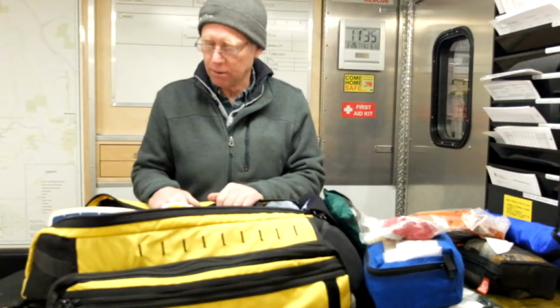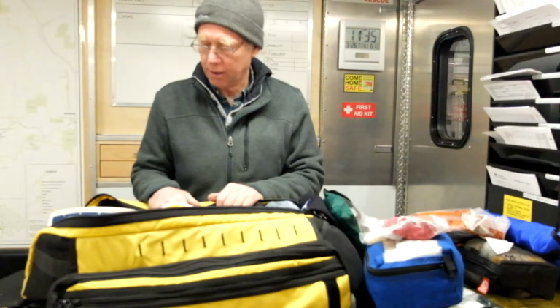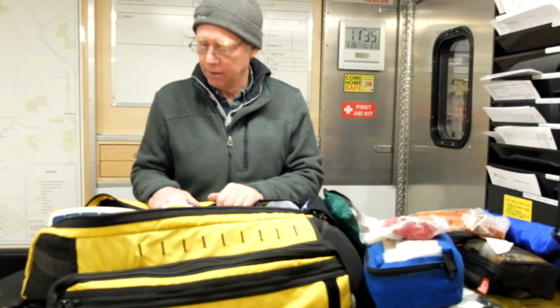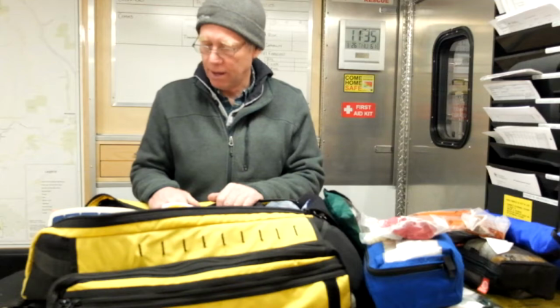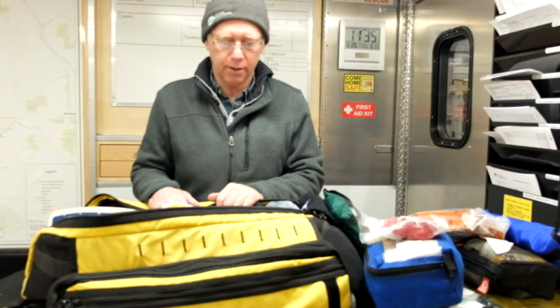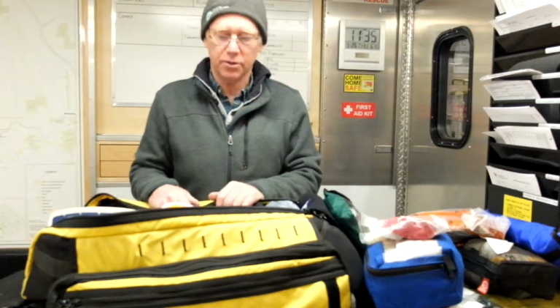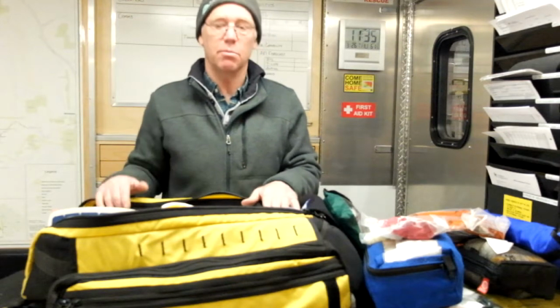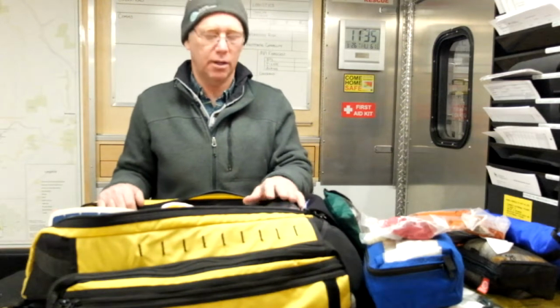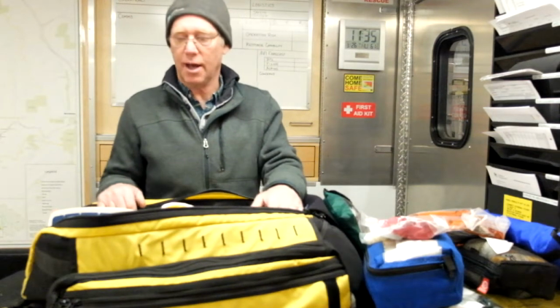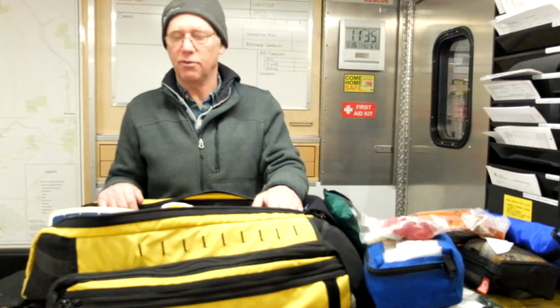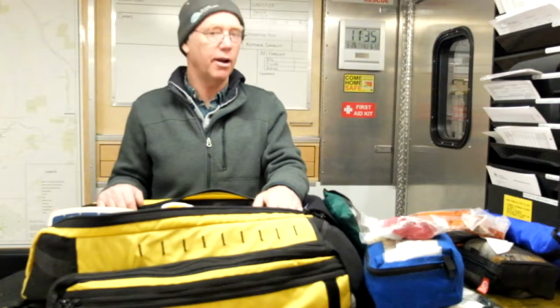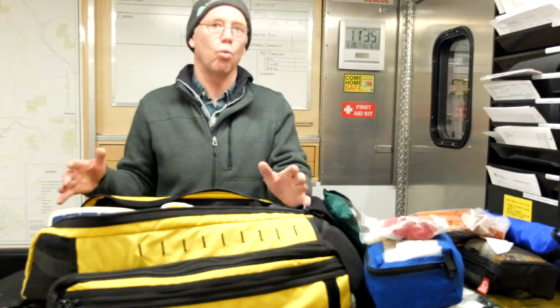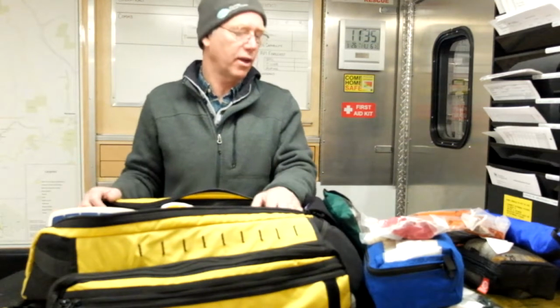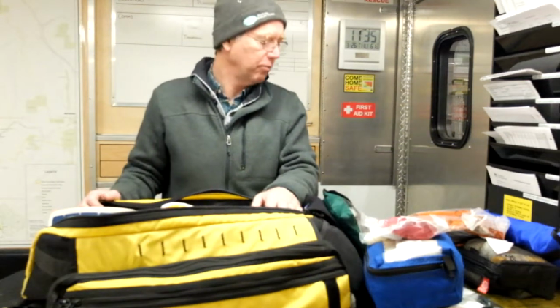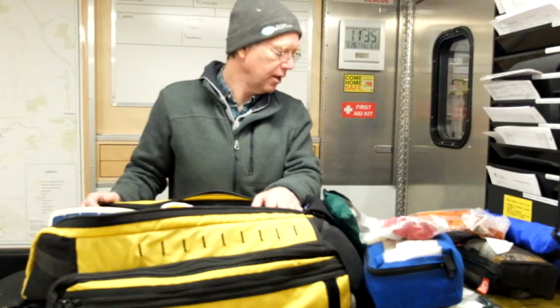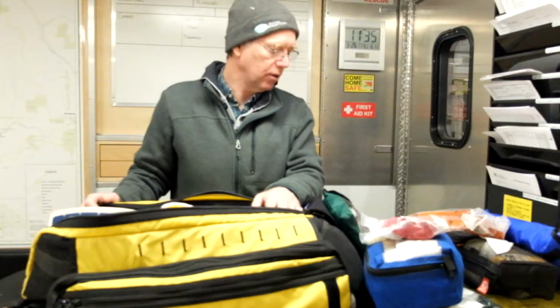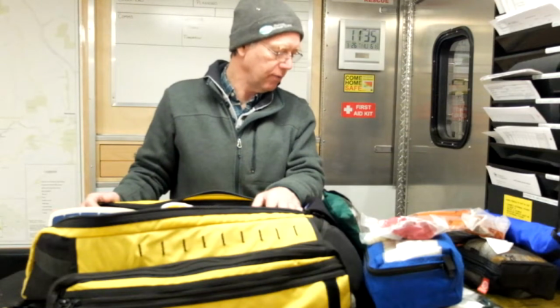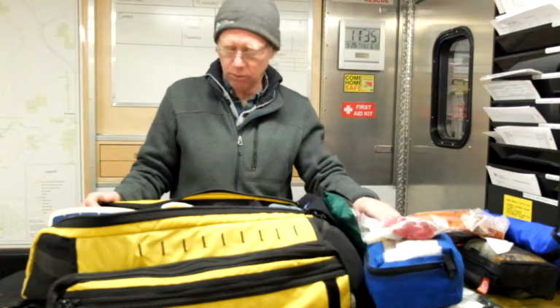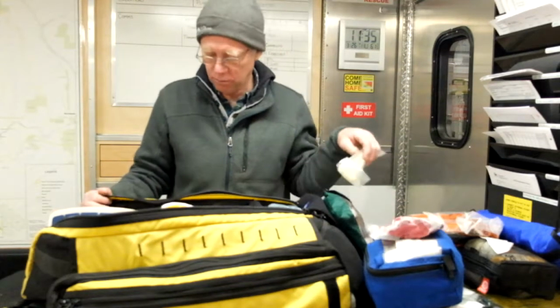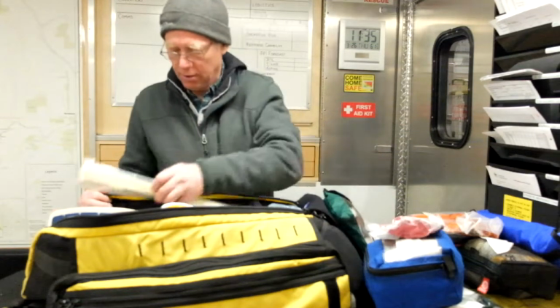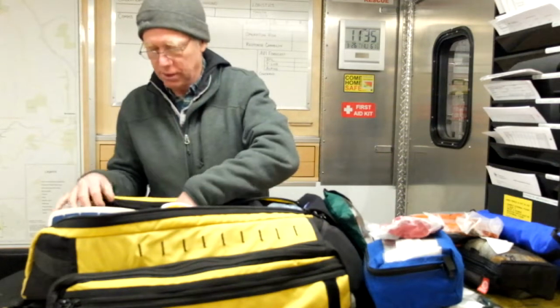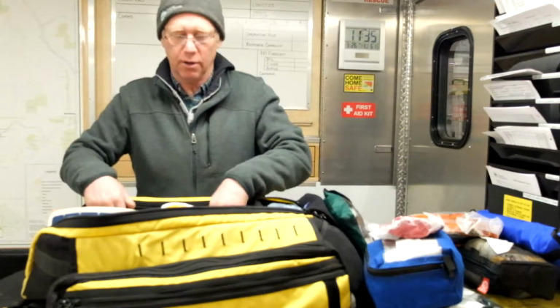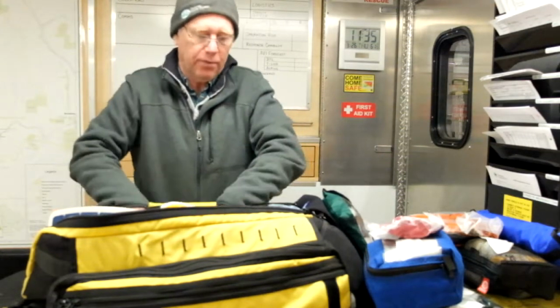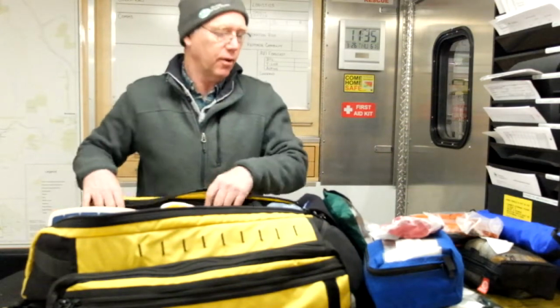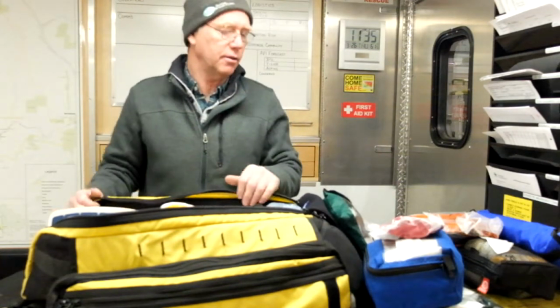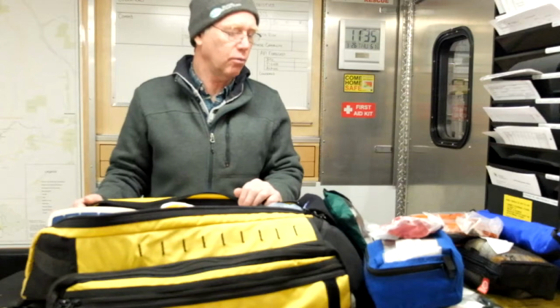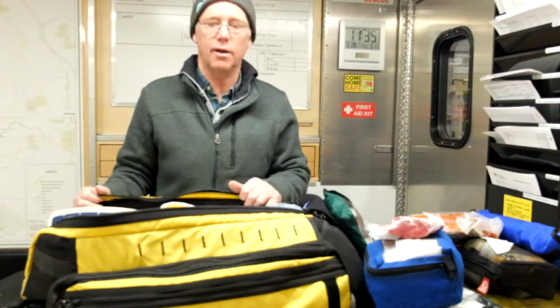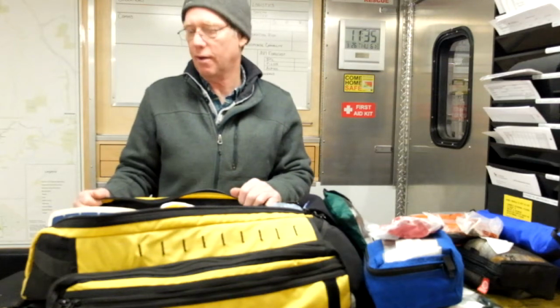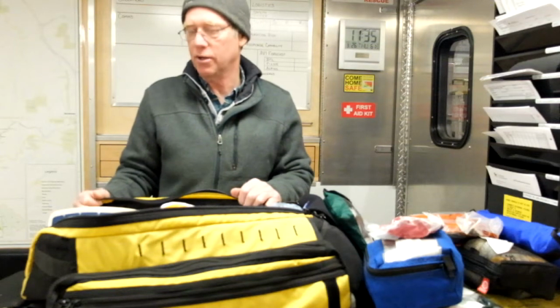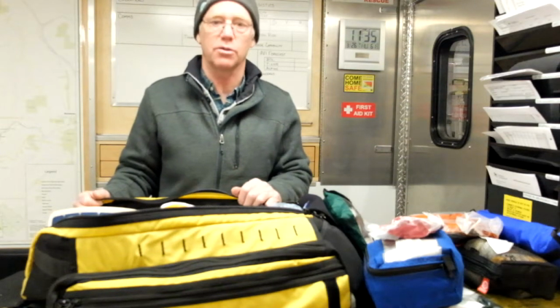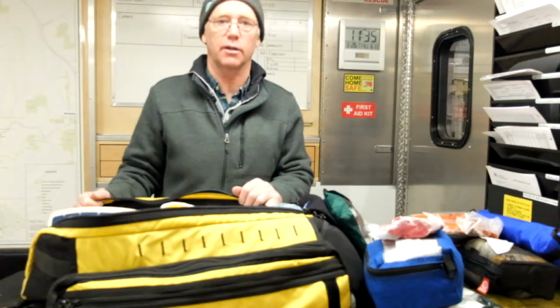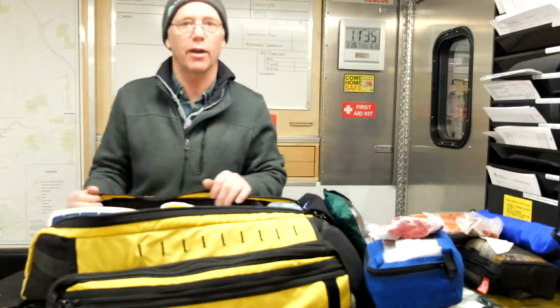That is our kit. As I say, everybody on the team should have some familiarity with where things are kept so you can be of use to the first aid attendant when we have first aid issues with our subject. Thank you.